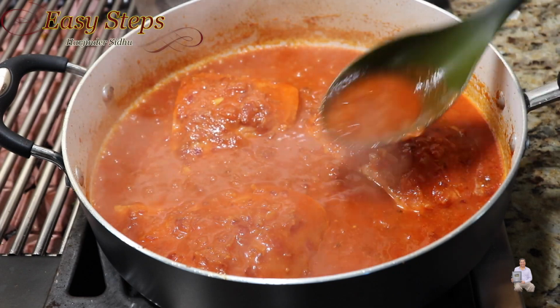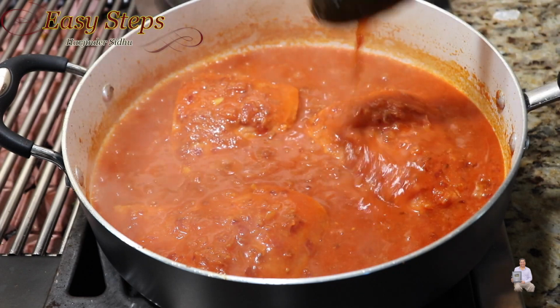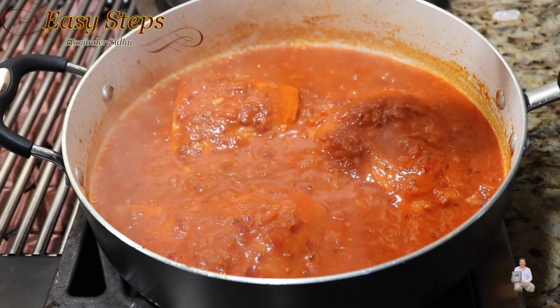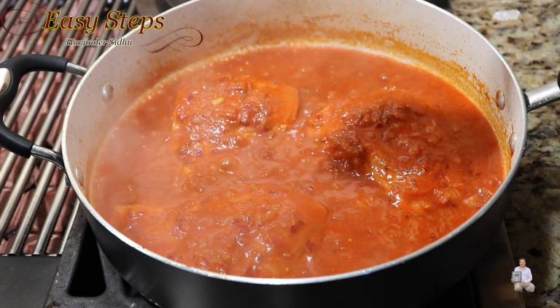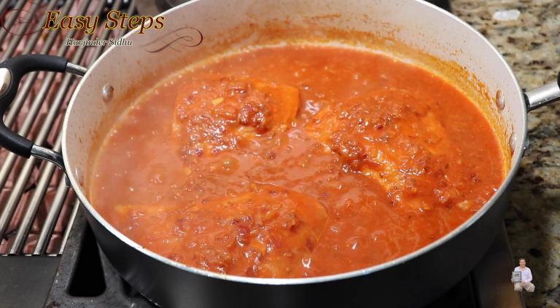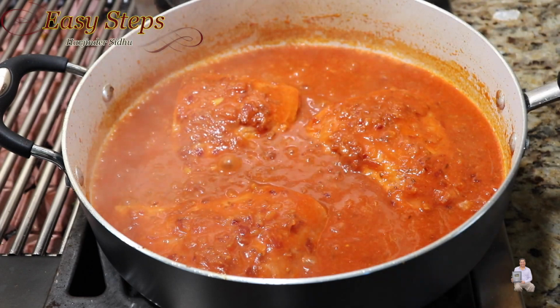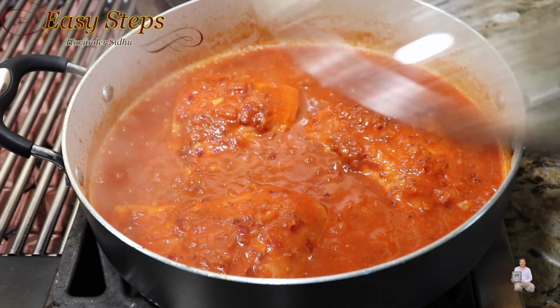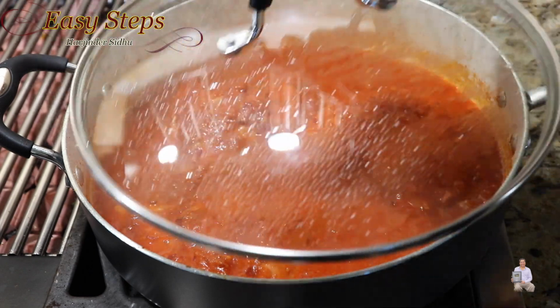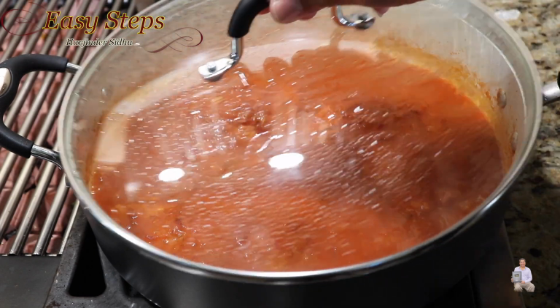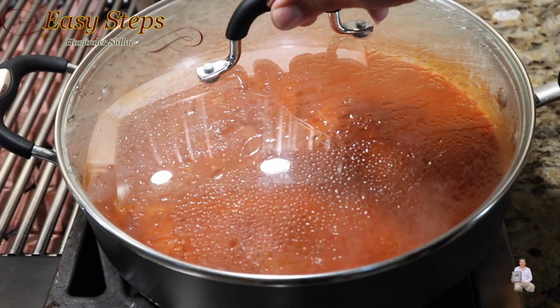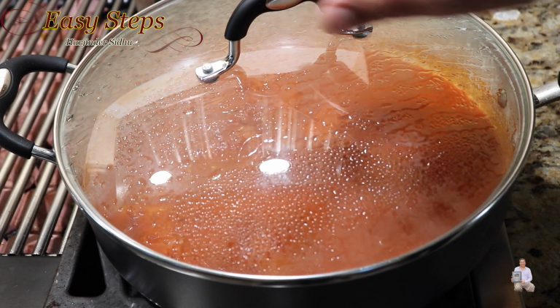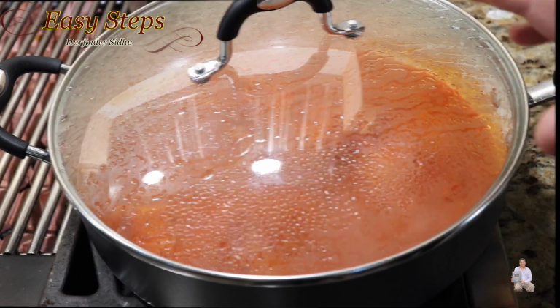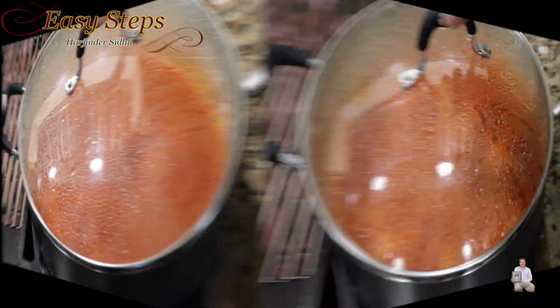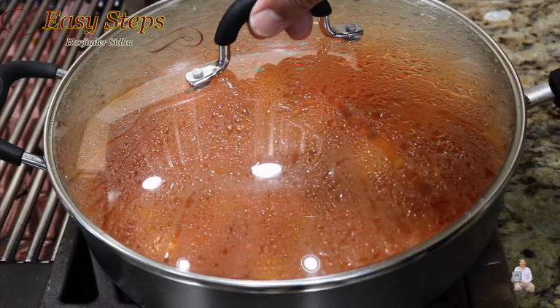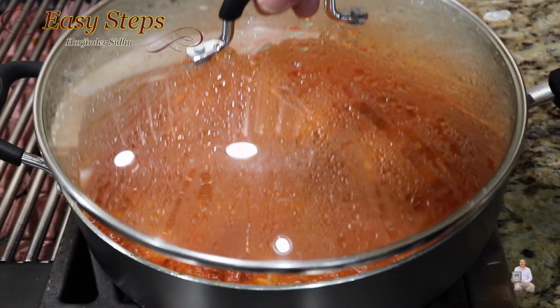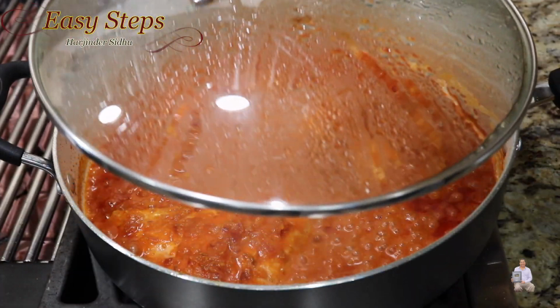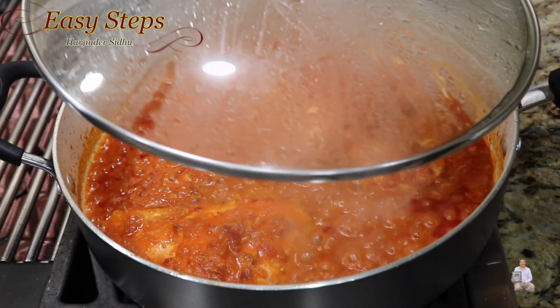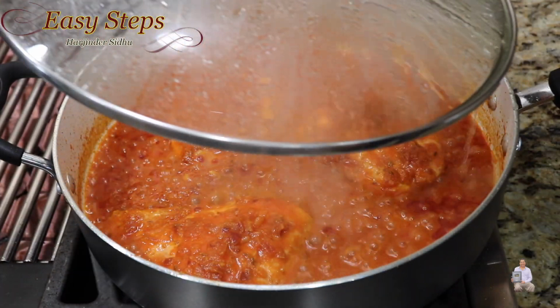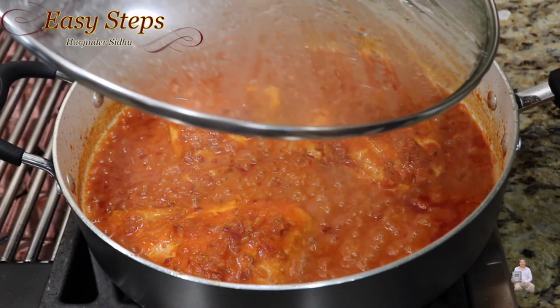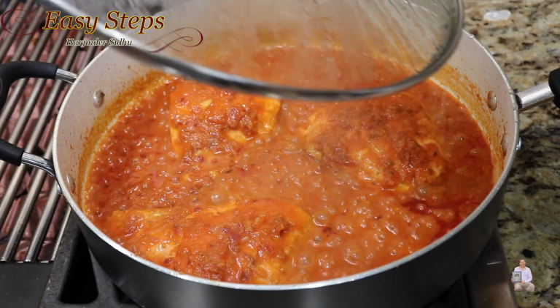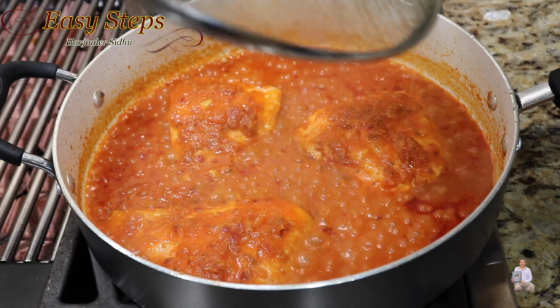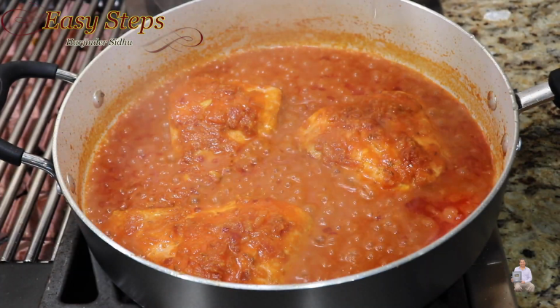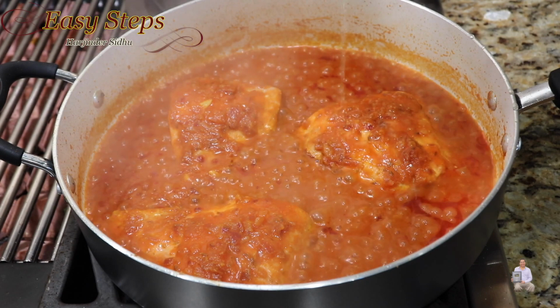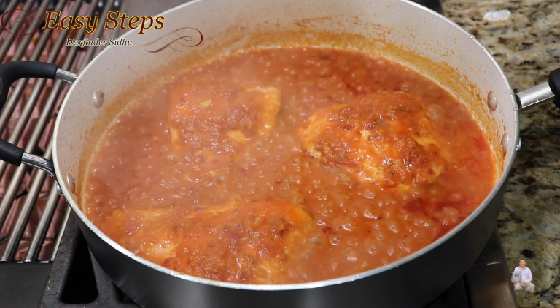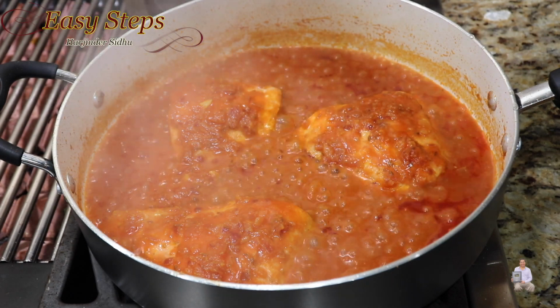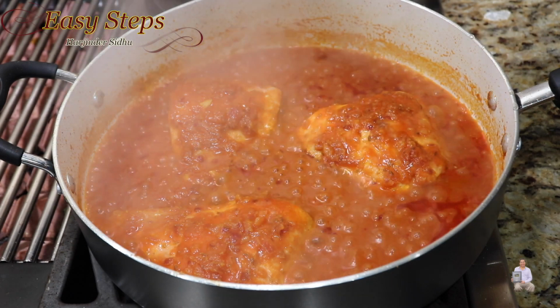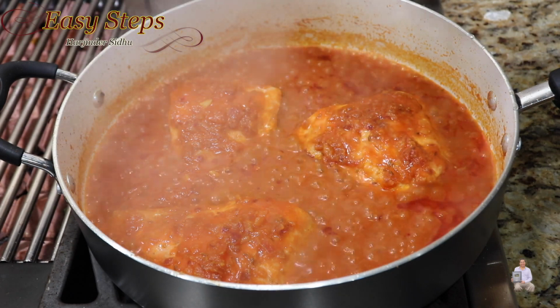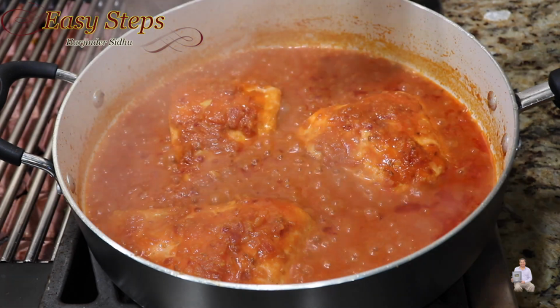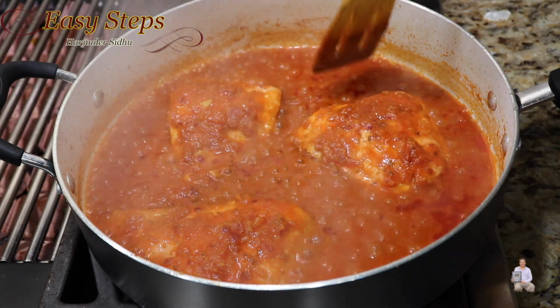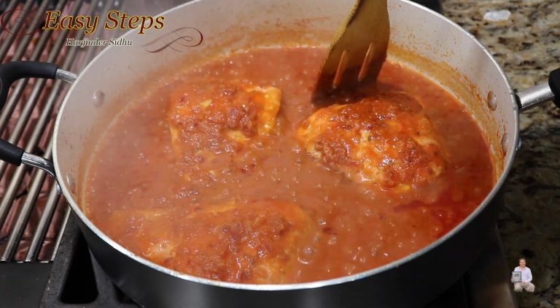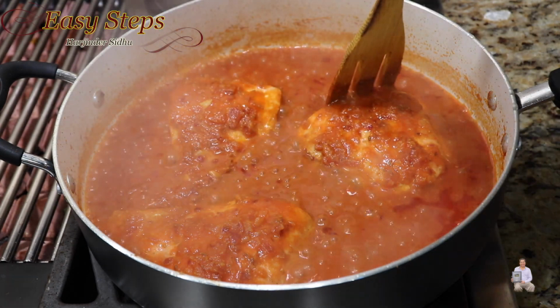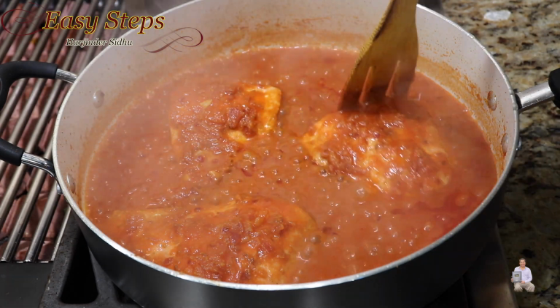Cover with the lid and cook for five minutes on medium-low gas. Salmon doesn't take that long to cook — exactly five minutes and the salmon is fully cooked.